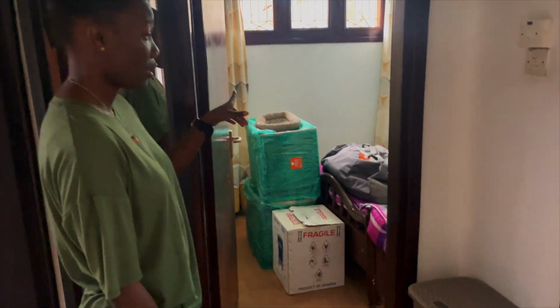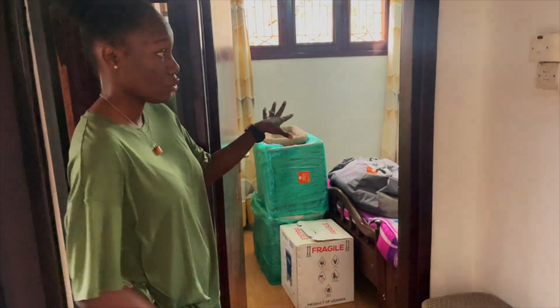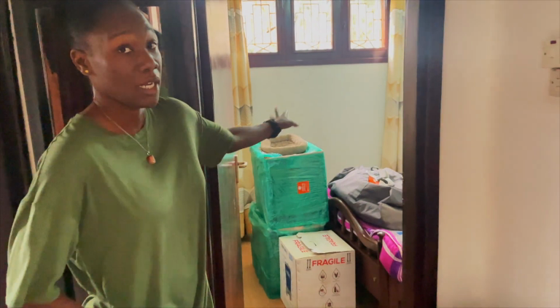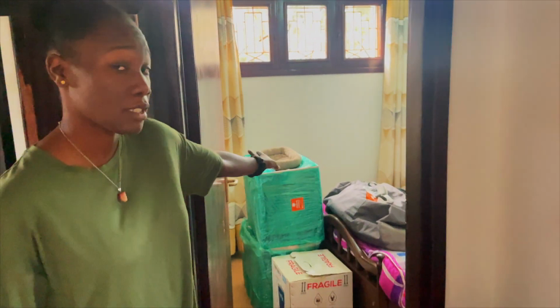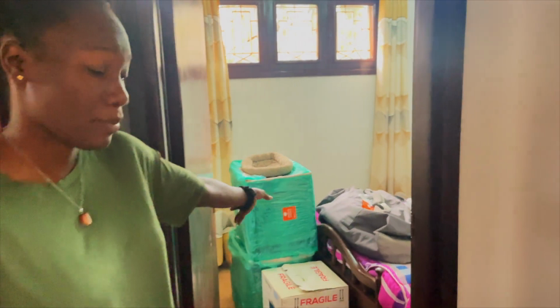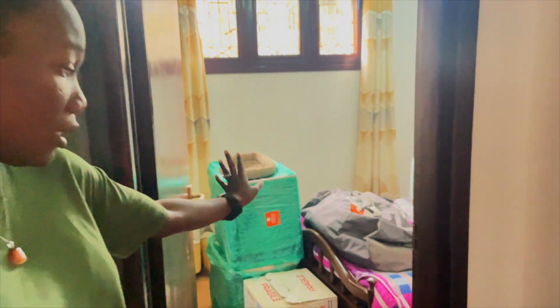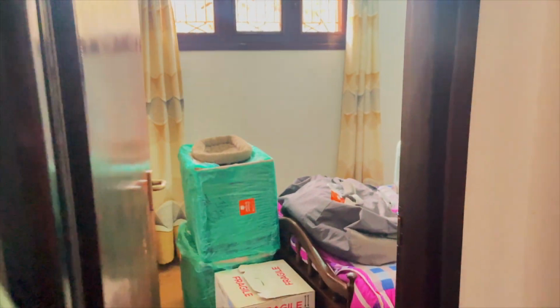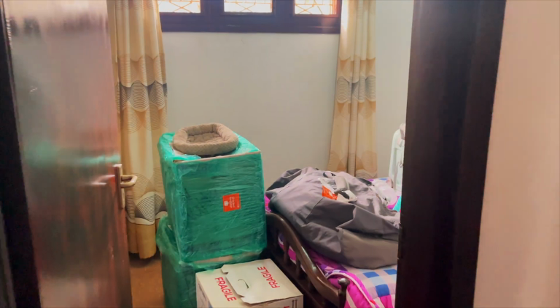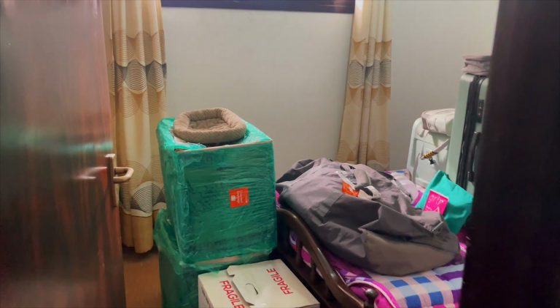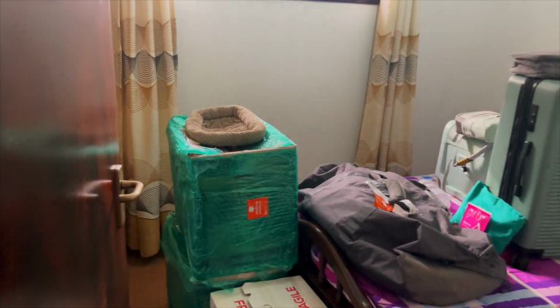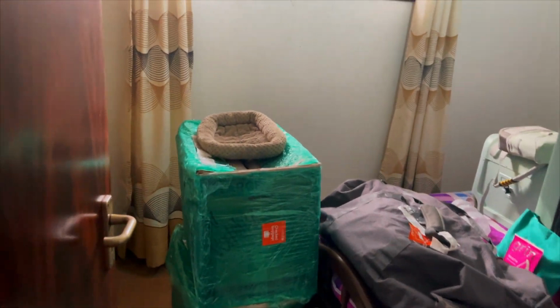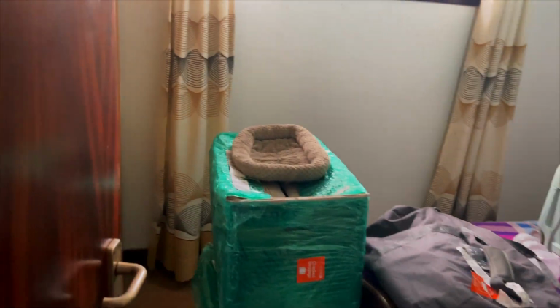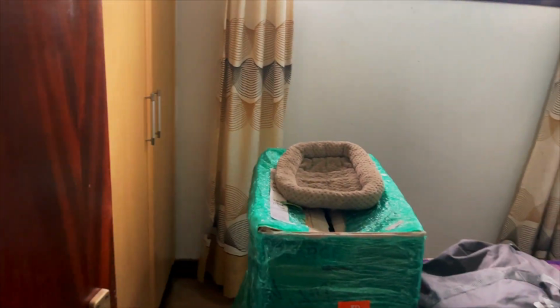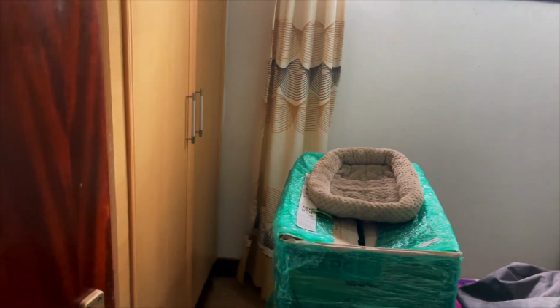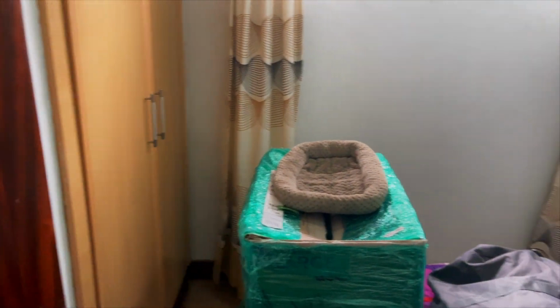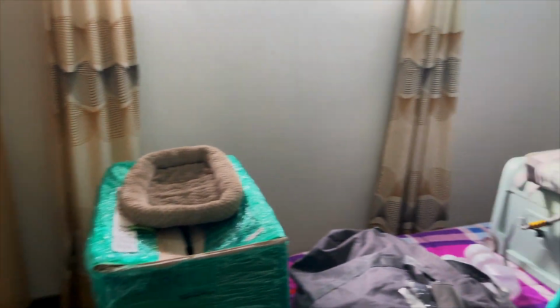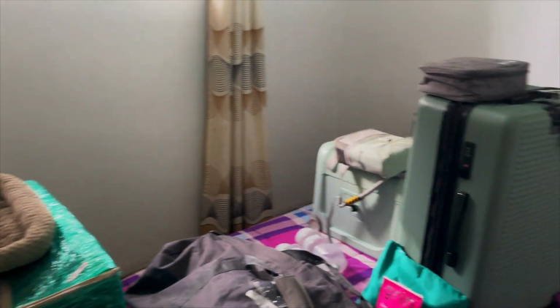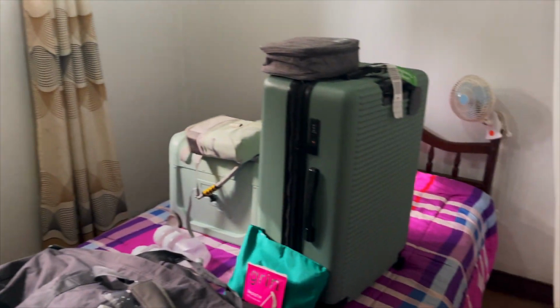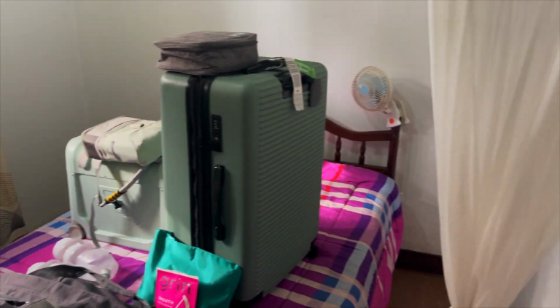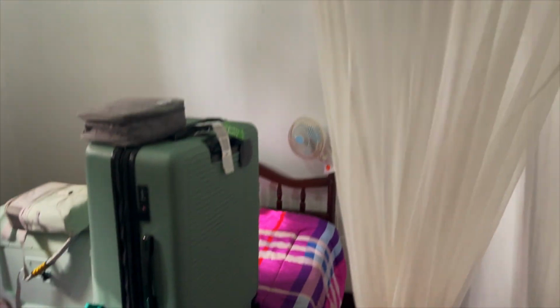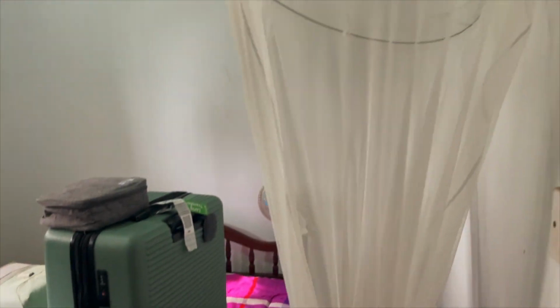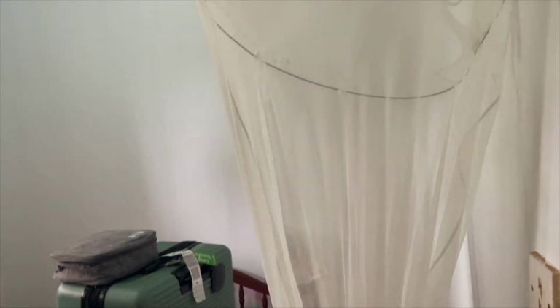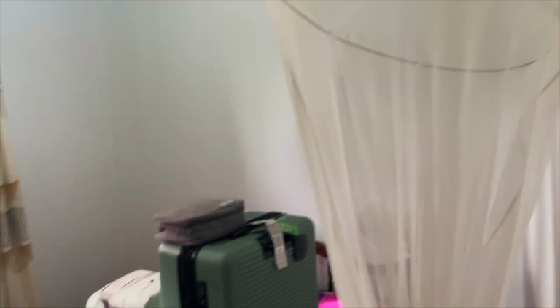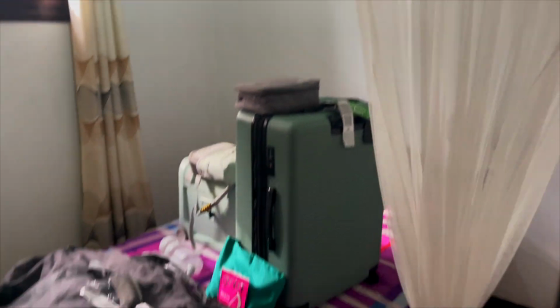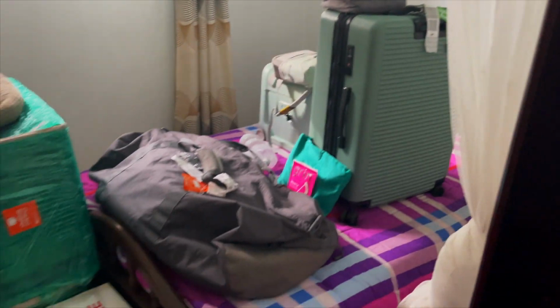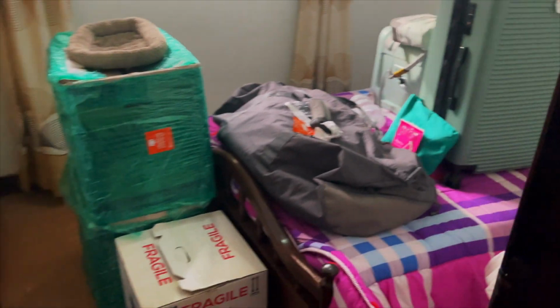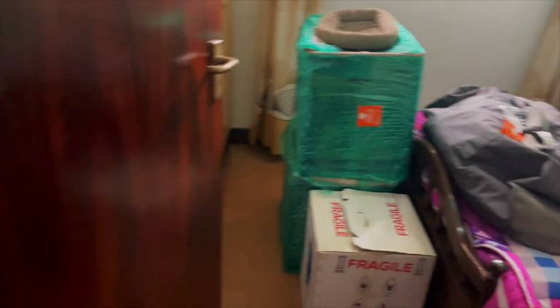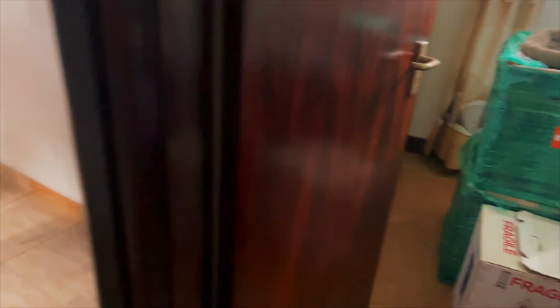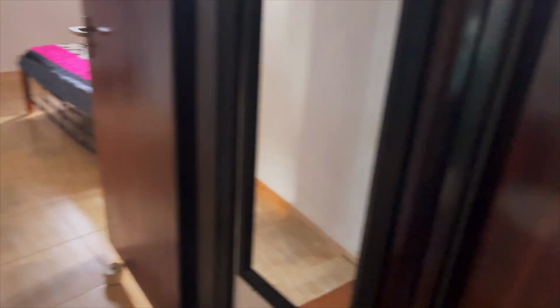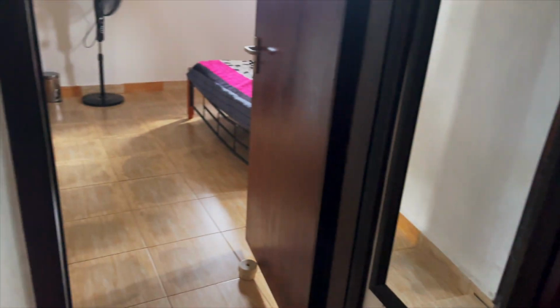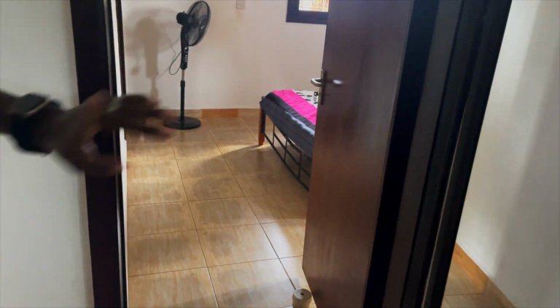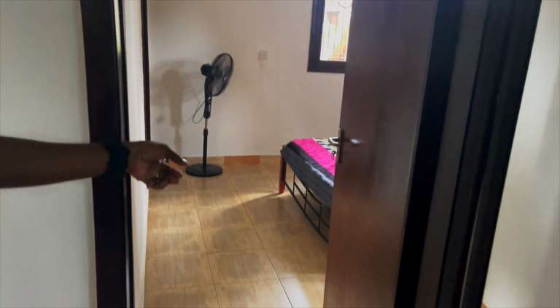This is an extra bedroom but it's just all of our boxes, luggage, and all the things — it's storage for us. And then the bedroom.